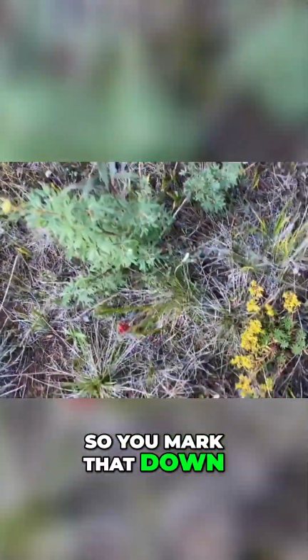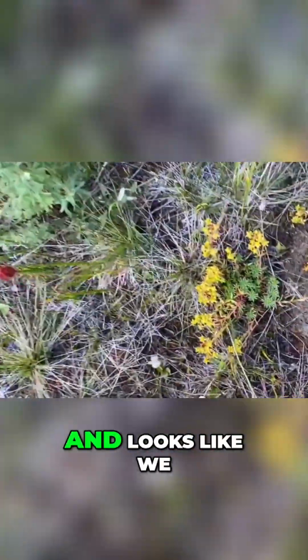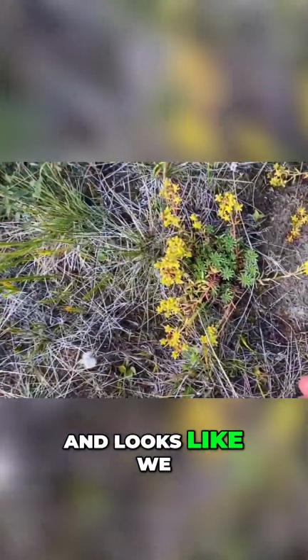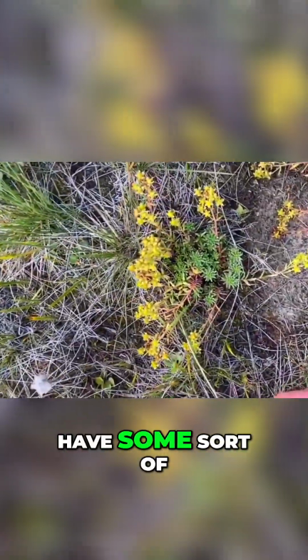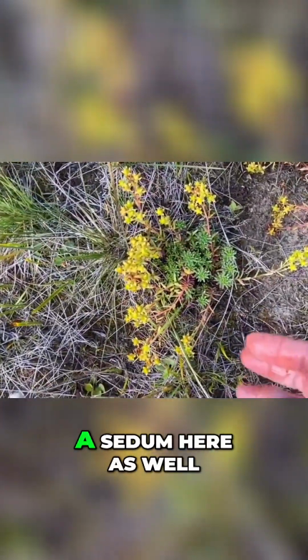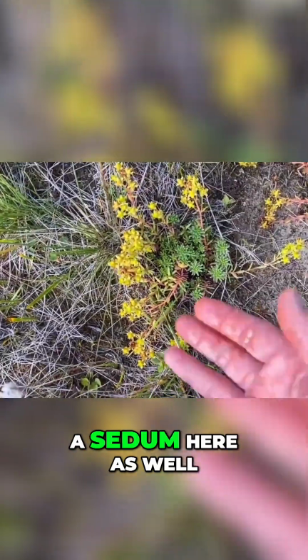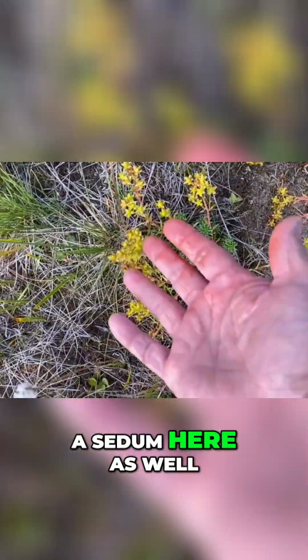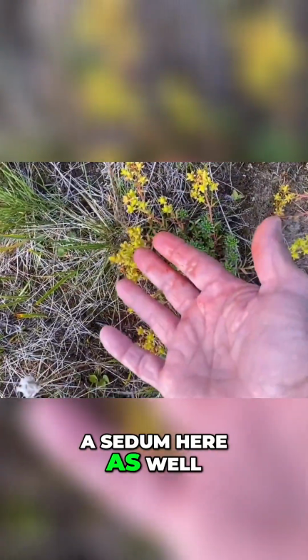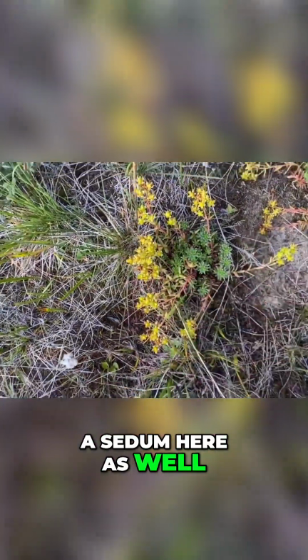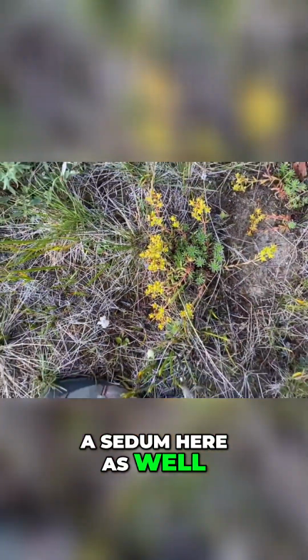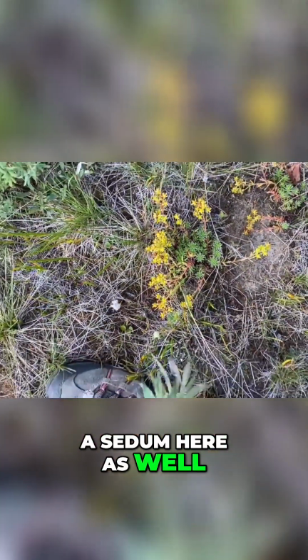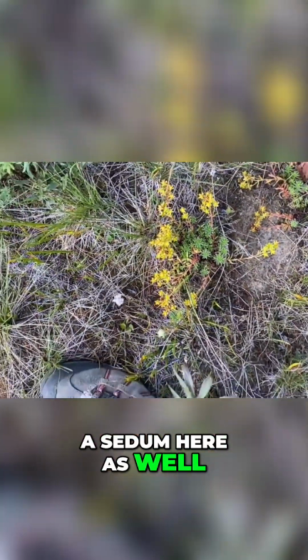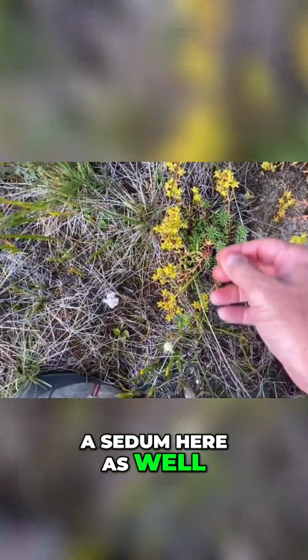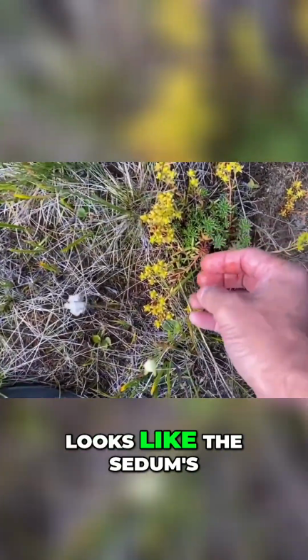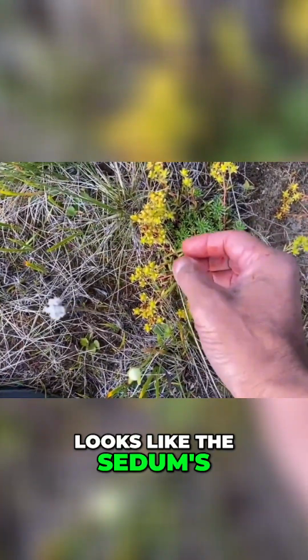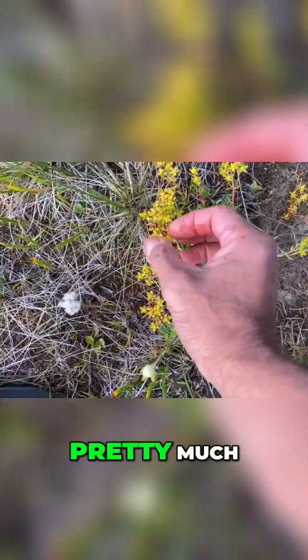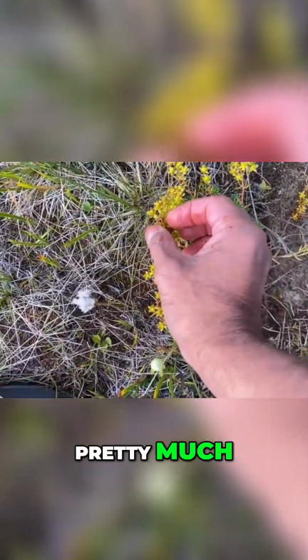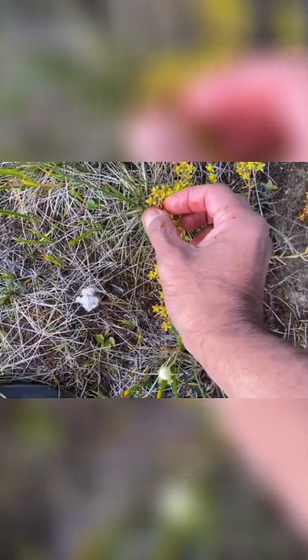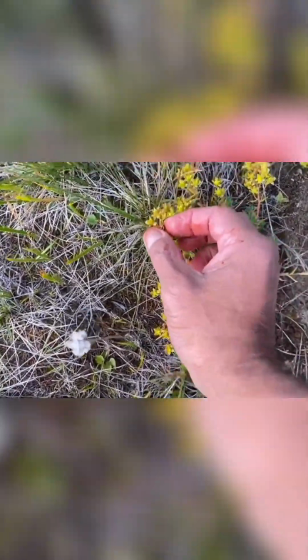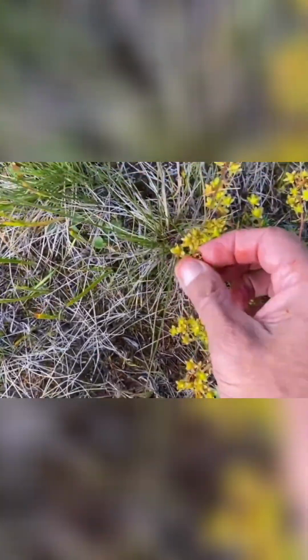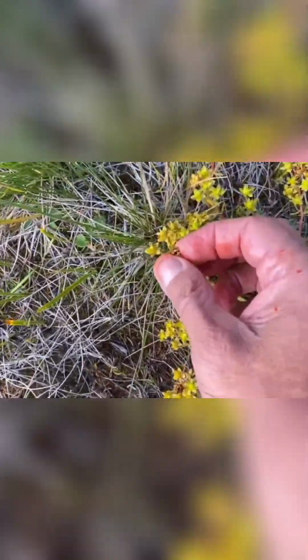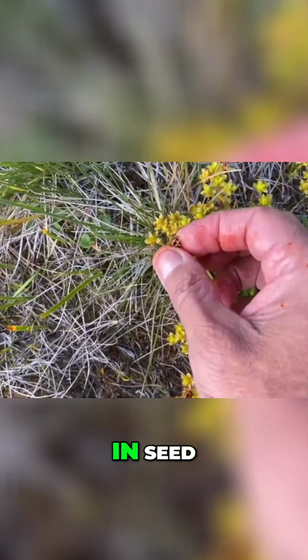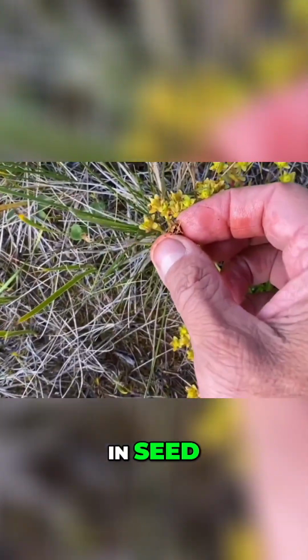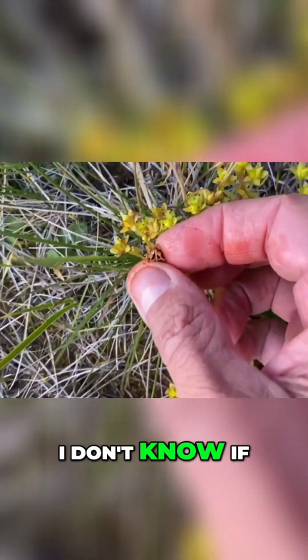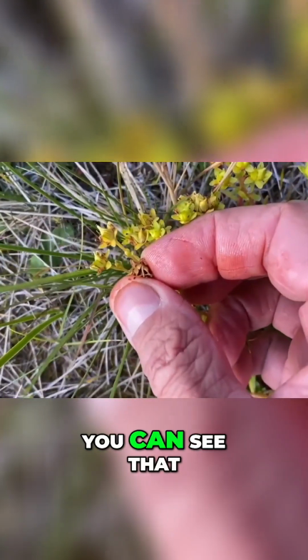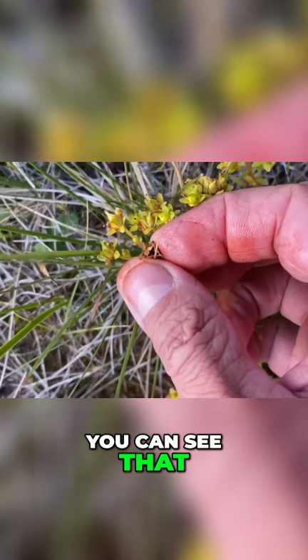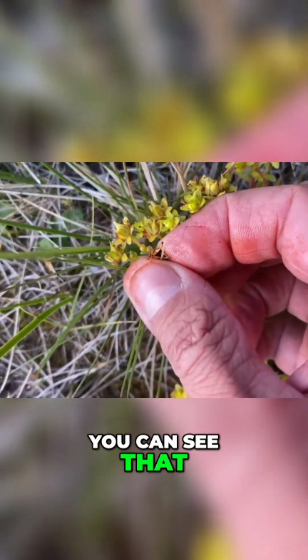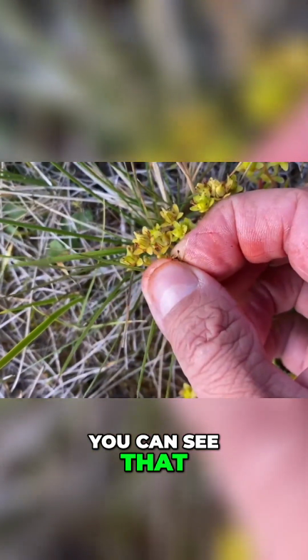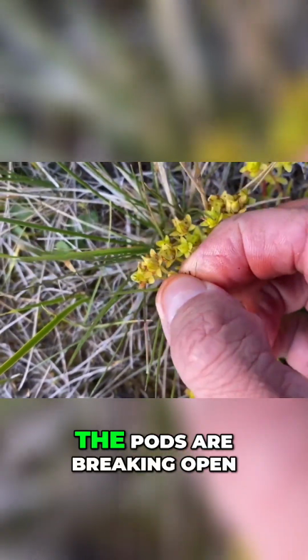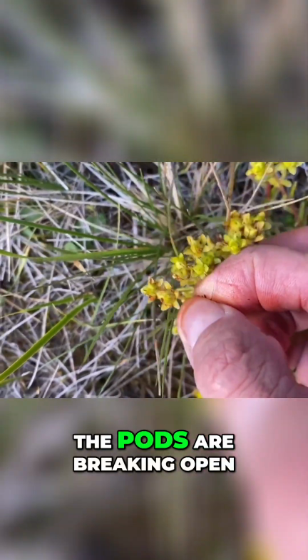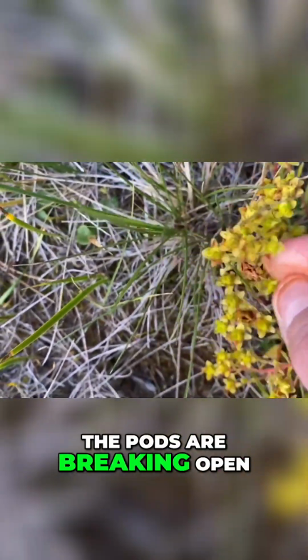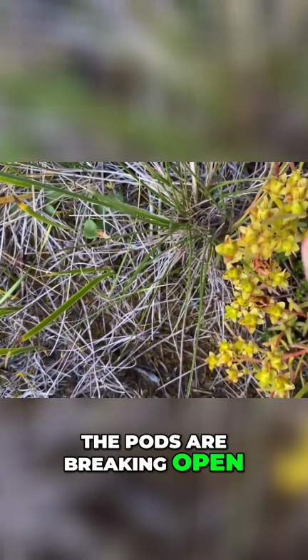Looks like we have some sort of a sedum here as well. The sedum is pretty much in seed — I don't know if you can see that — the pods are breaking open.